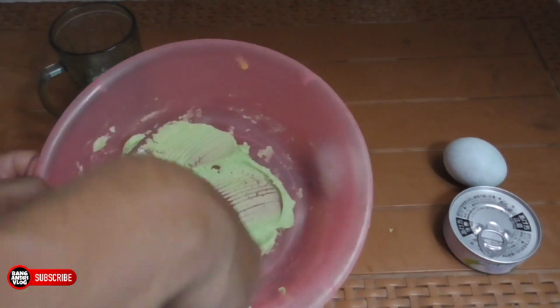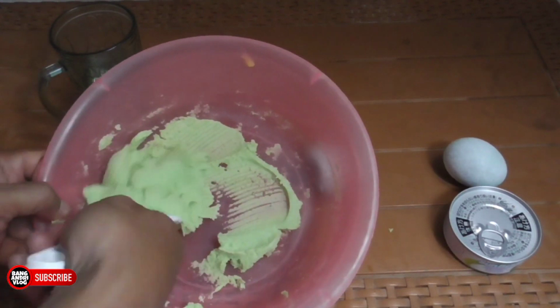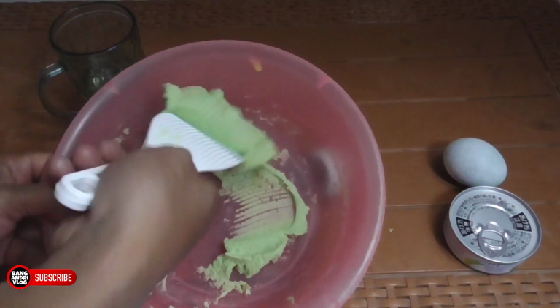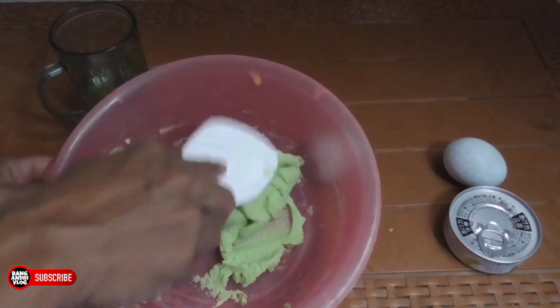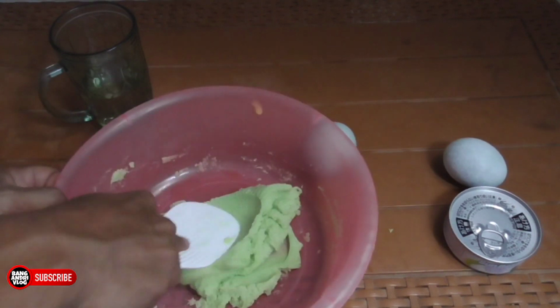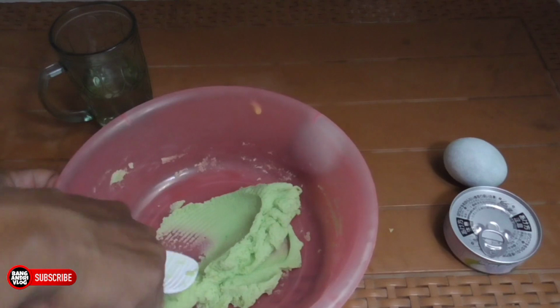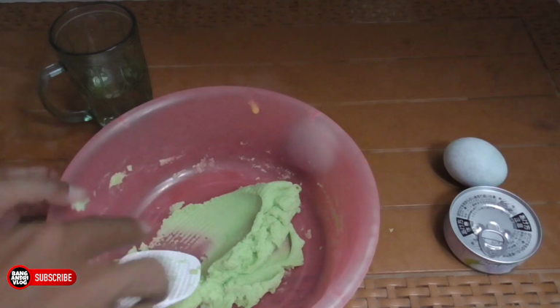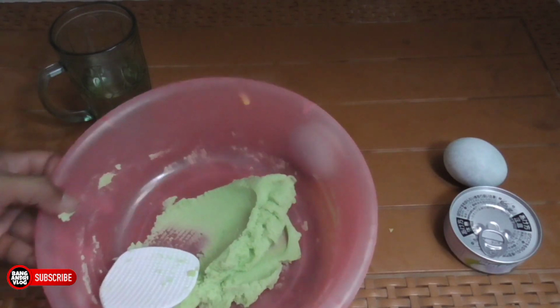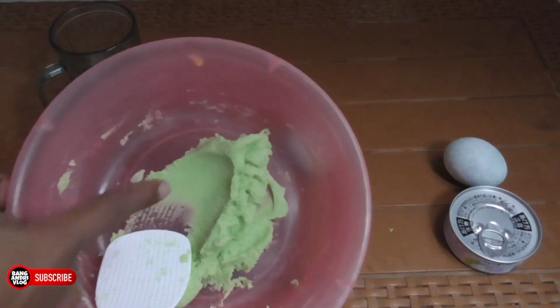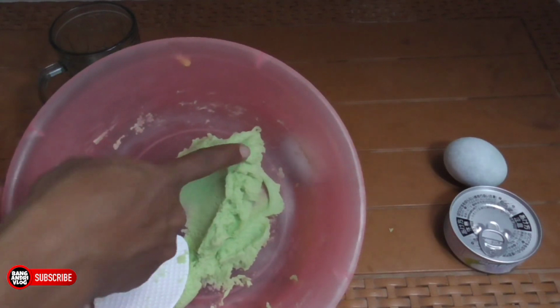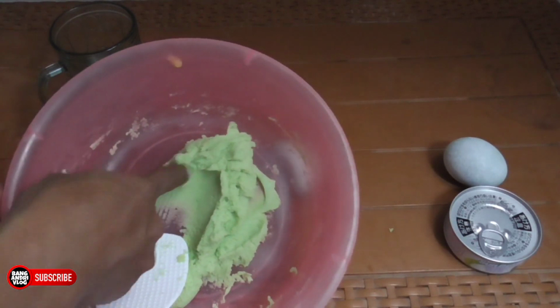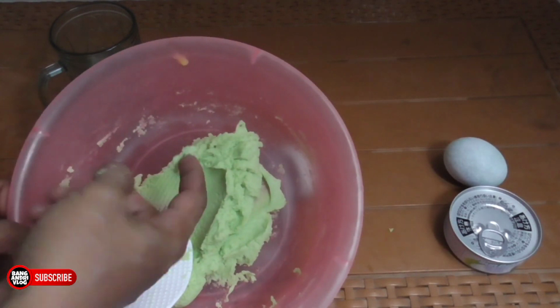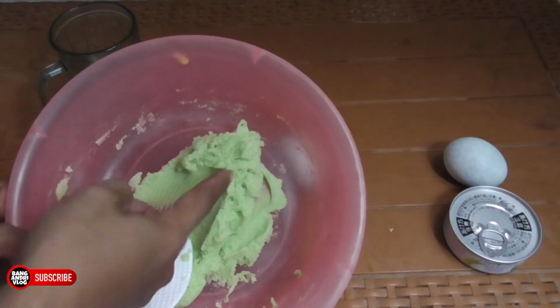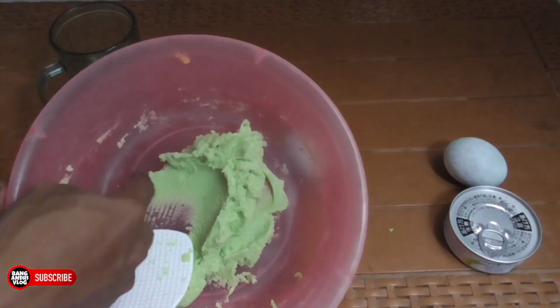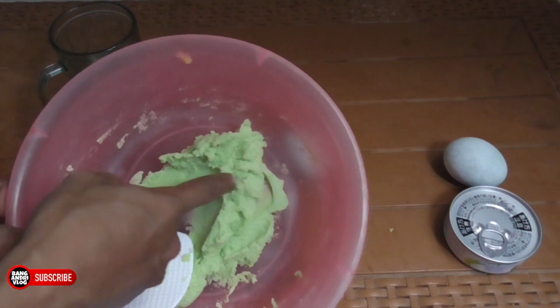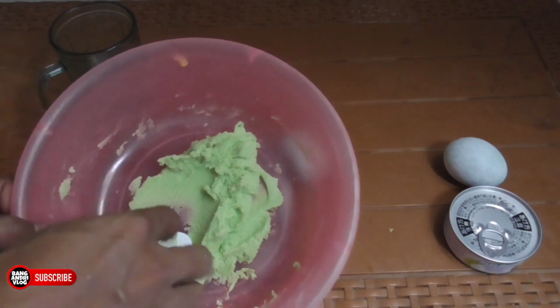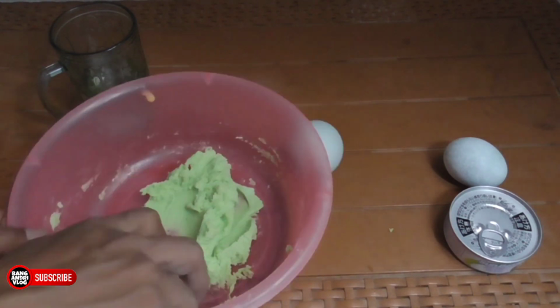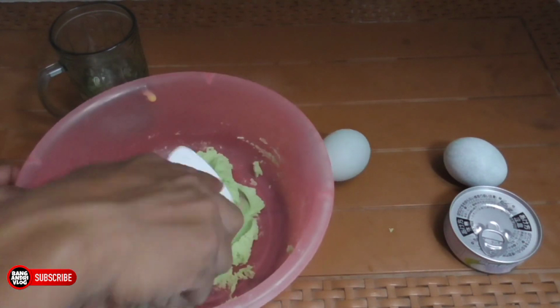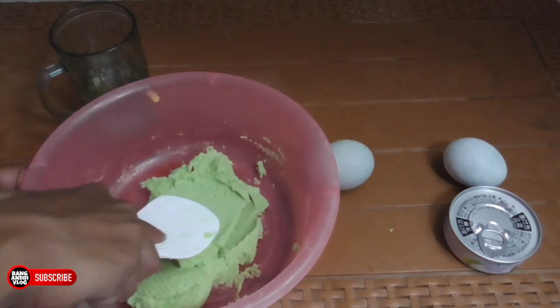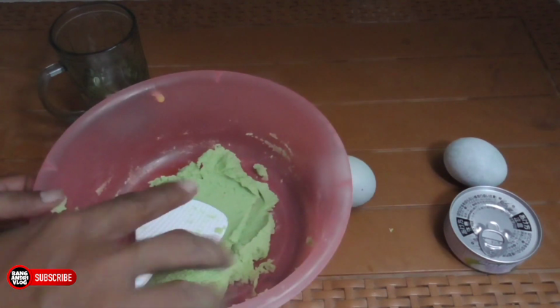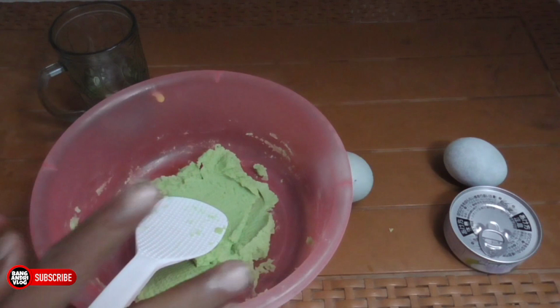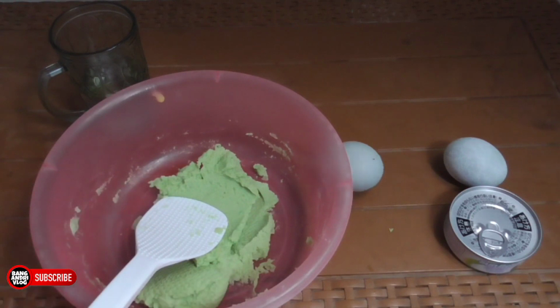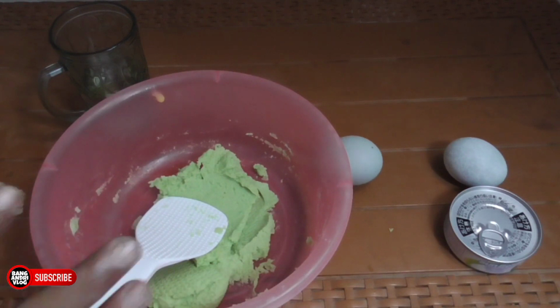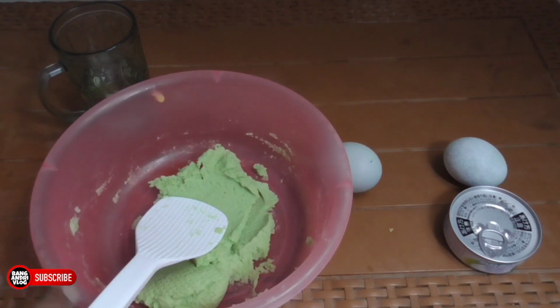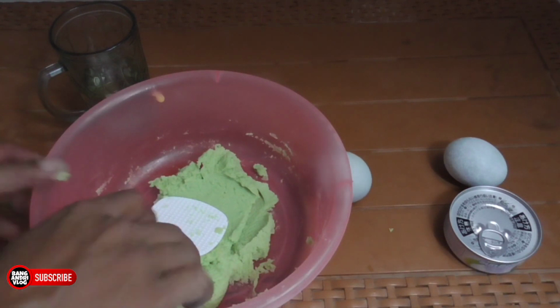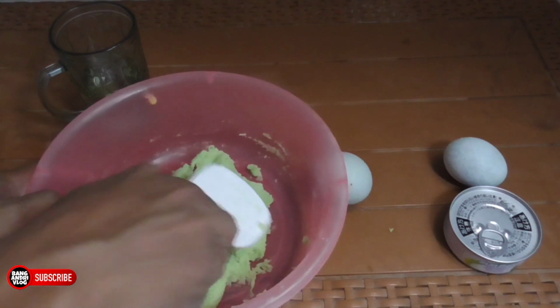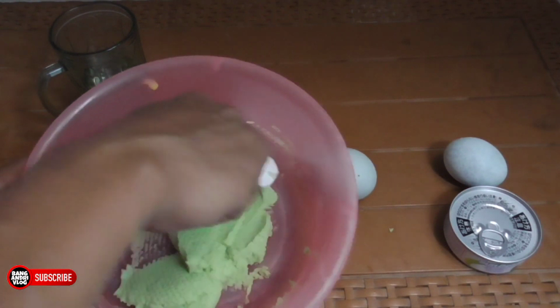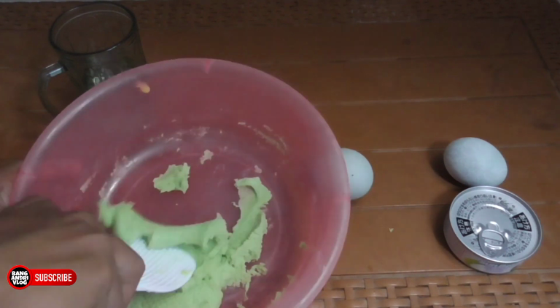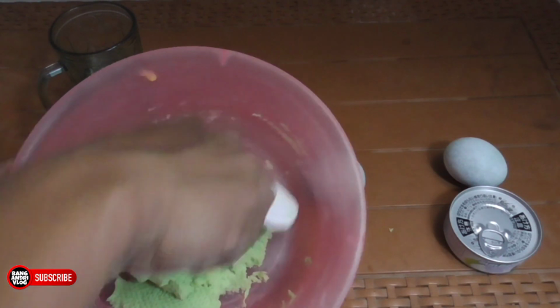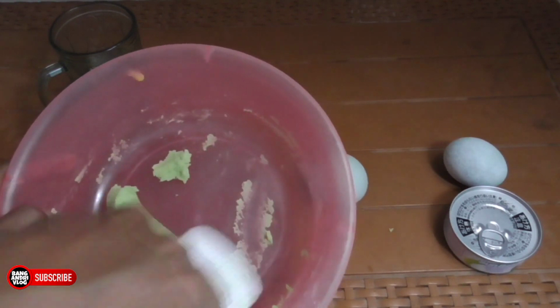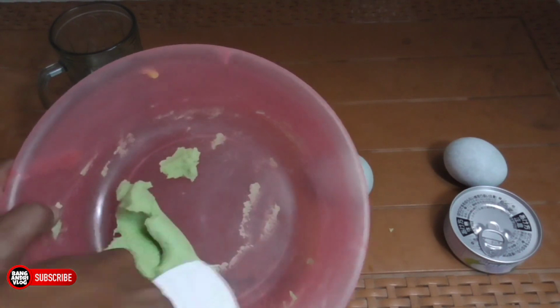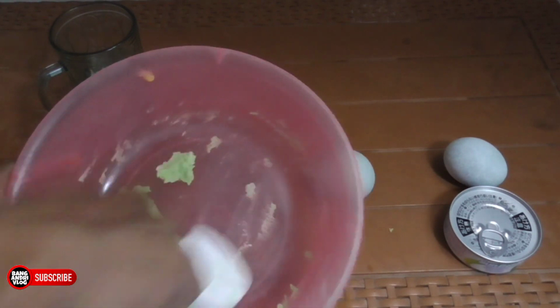Nah ini cantiknya udah kalis banget, udah kelihatan bentuknya ya teman-teman. Ini cantik banget. Oke langsung aja ke tahap selanjutnya.